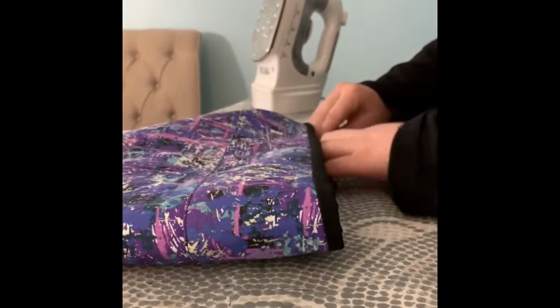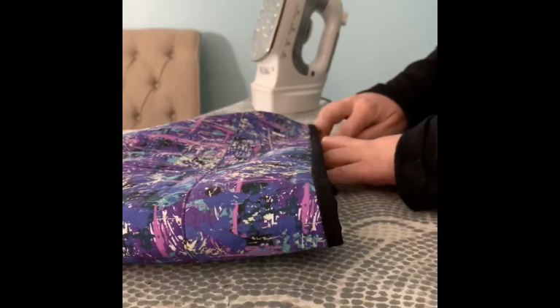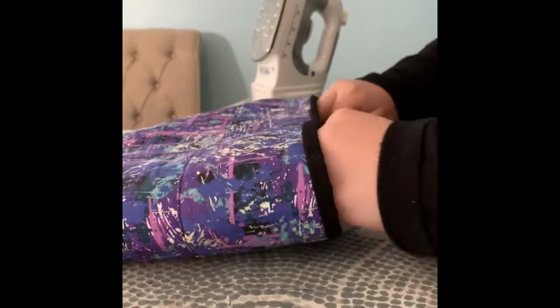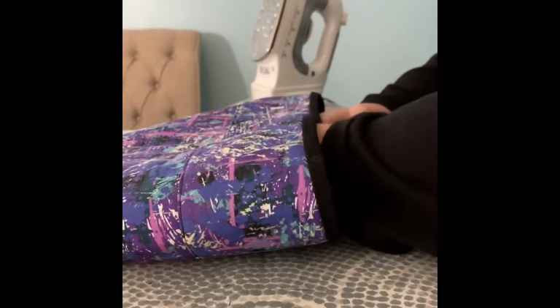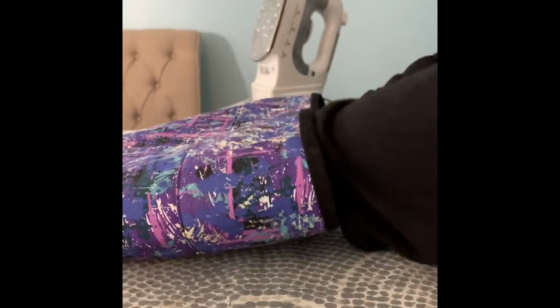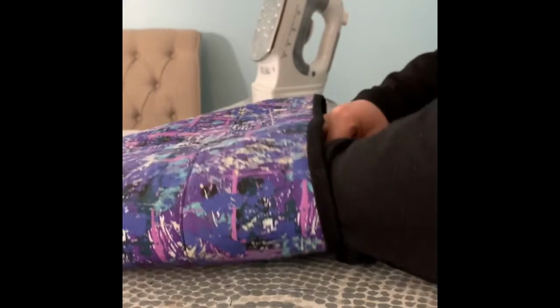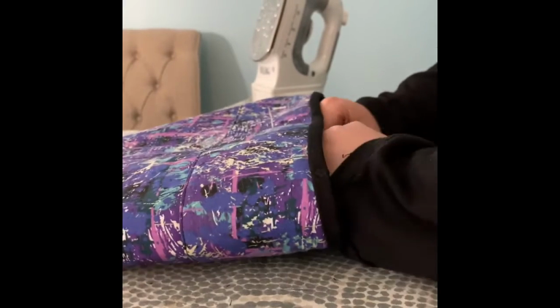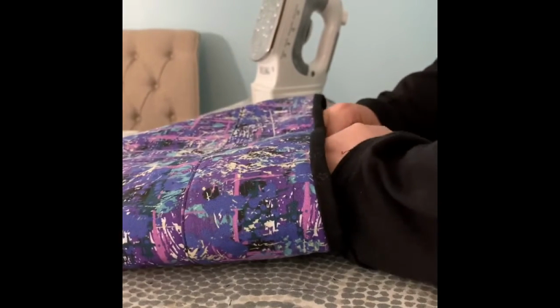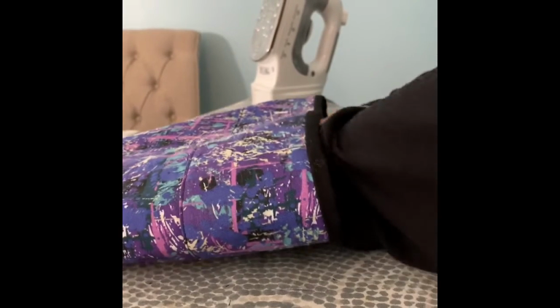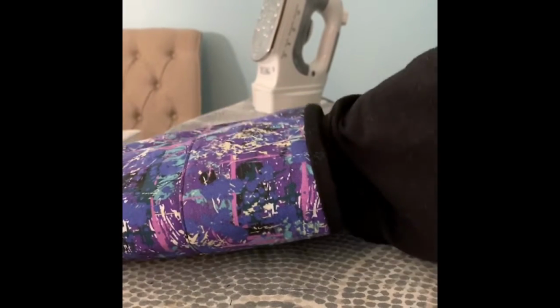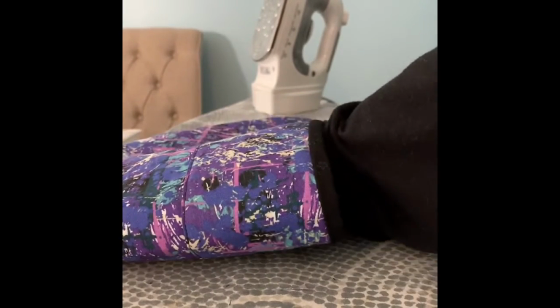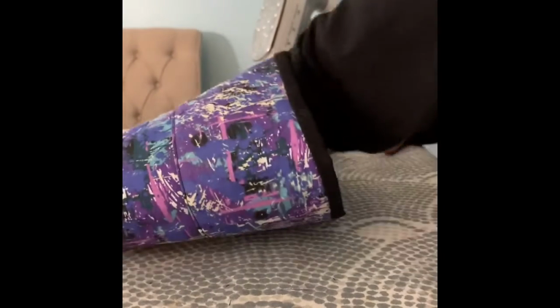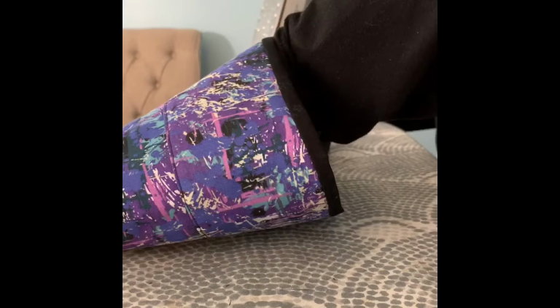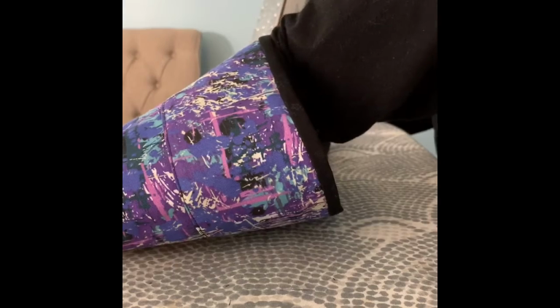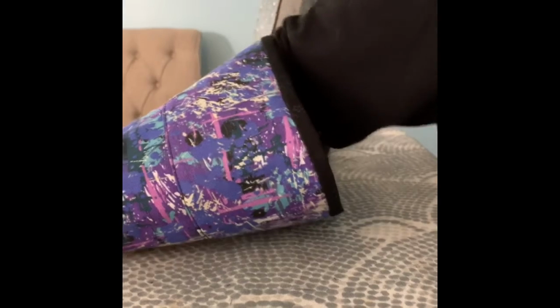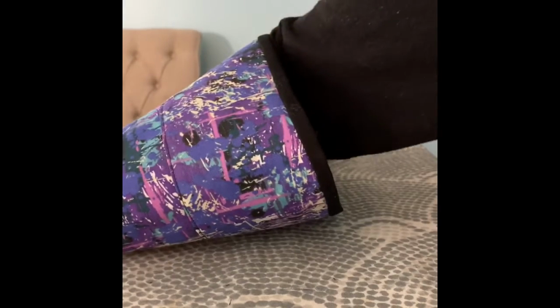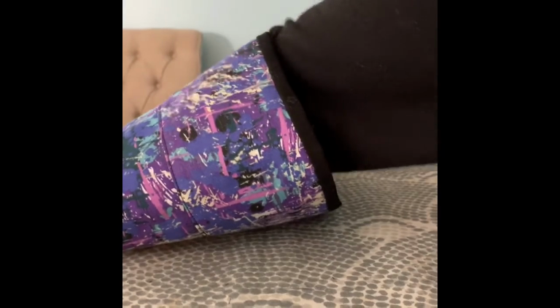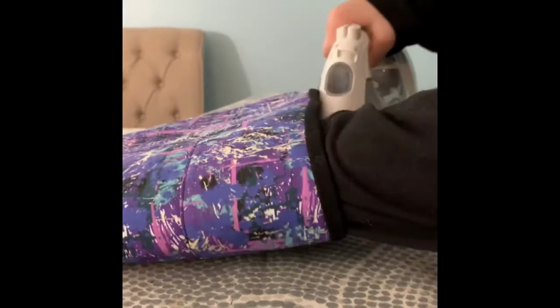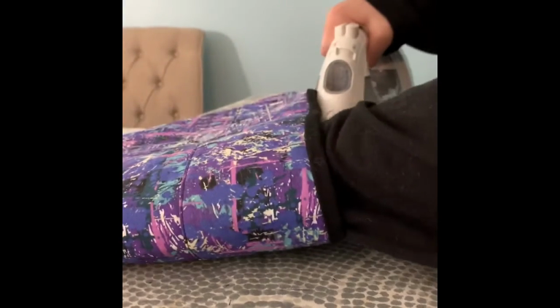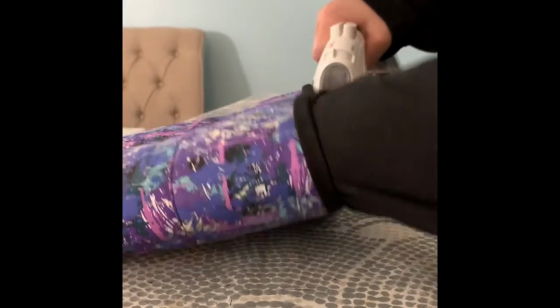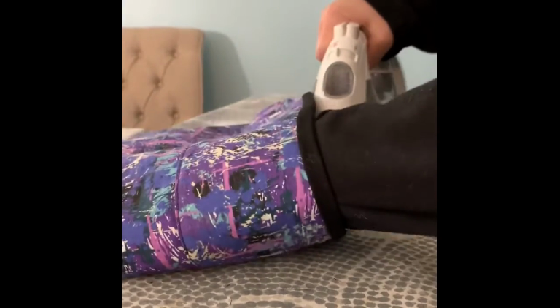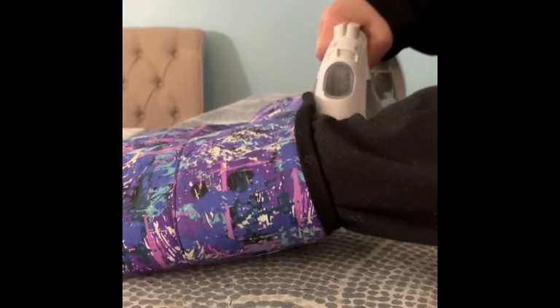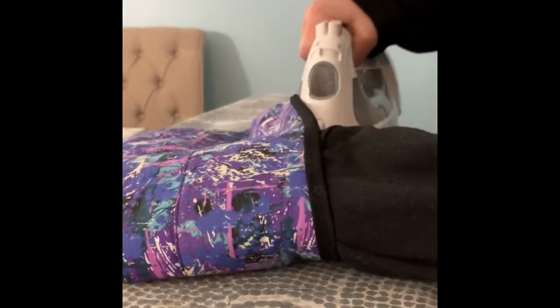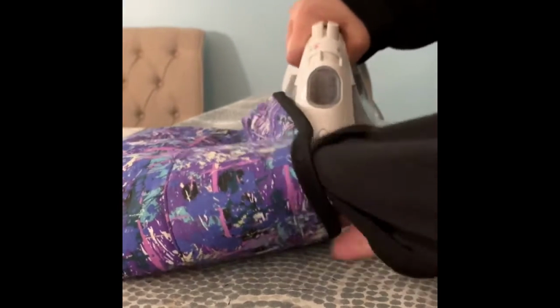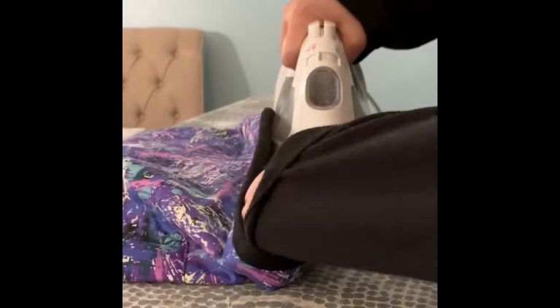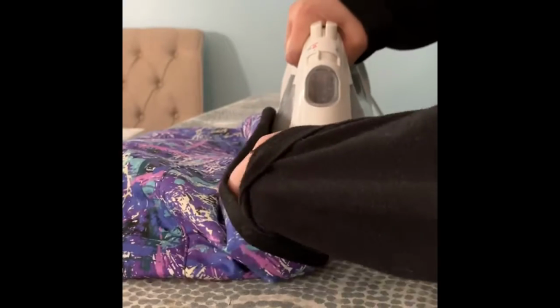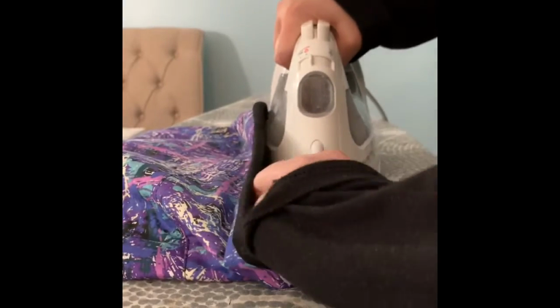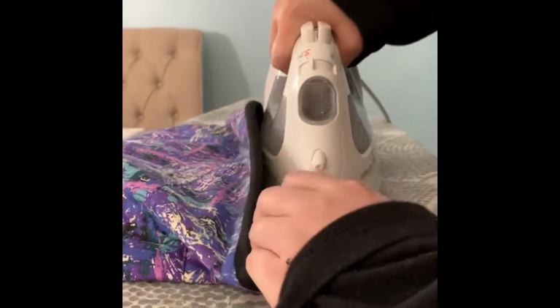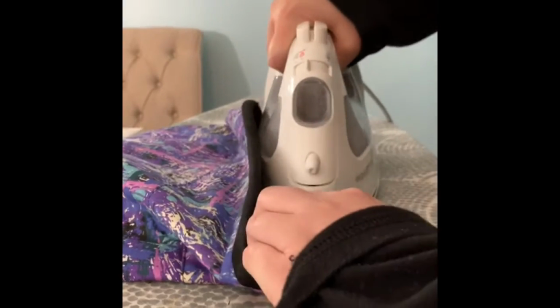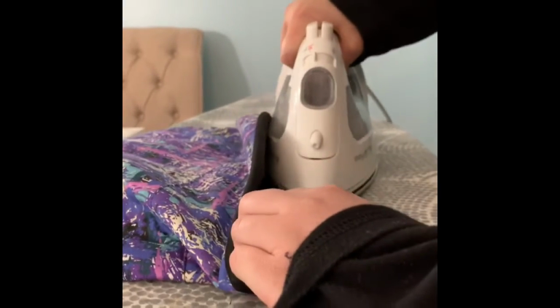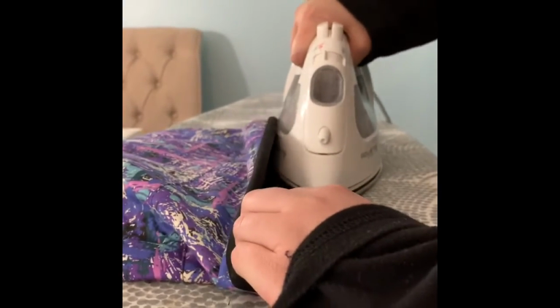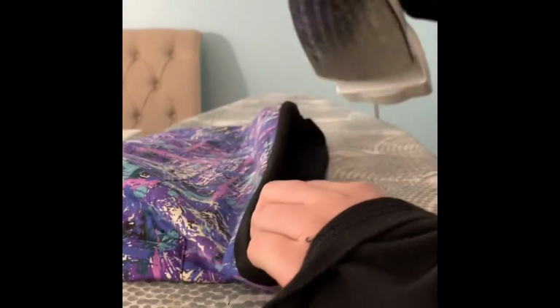It just gives the bag an extra nice look at the end. So I'm going to iron it down and then take it over to my machine and top stitch all the way around the bag, probably at about a quarter of an inch.